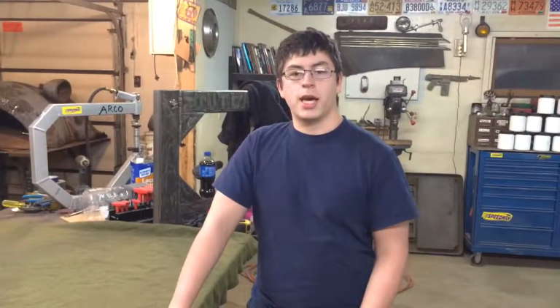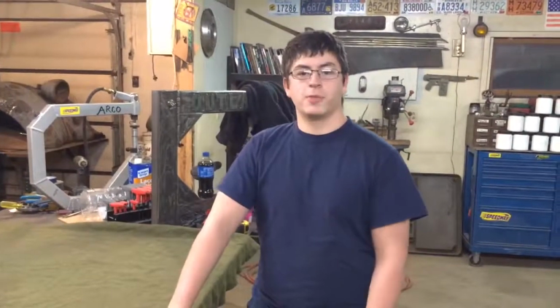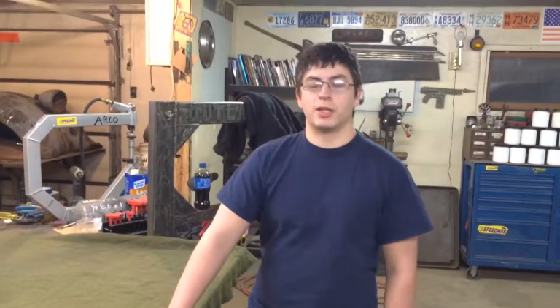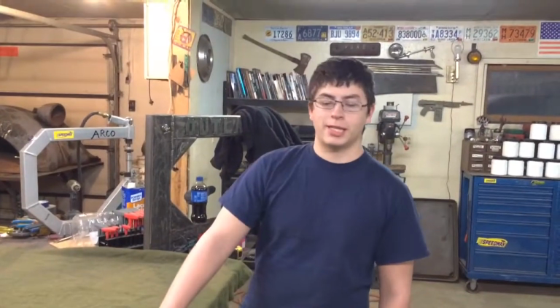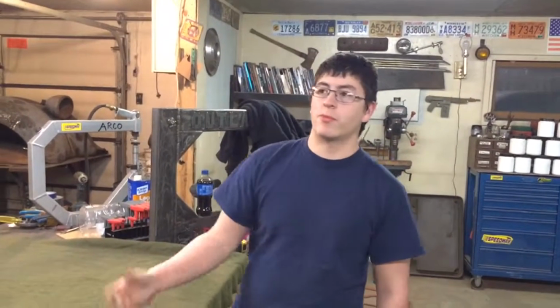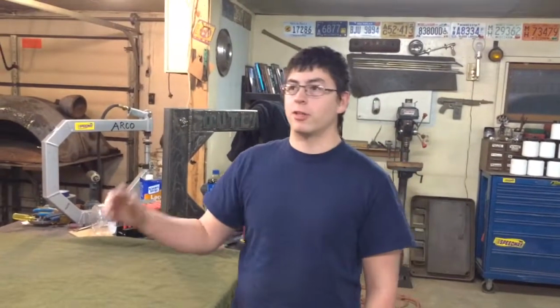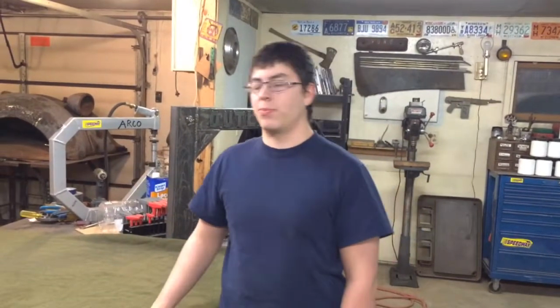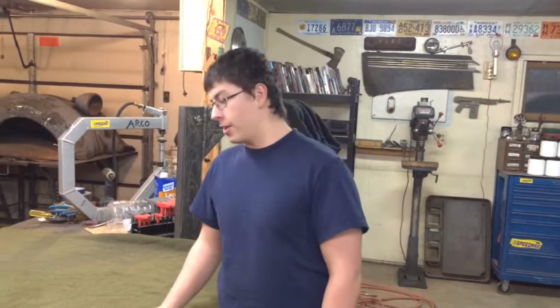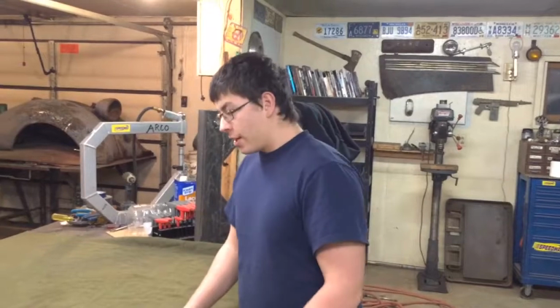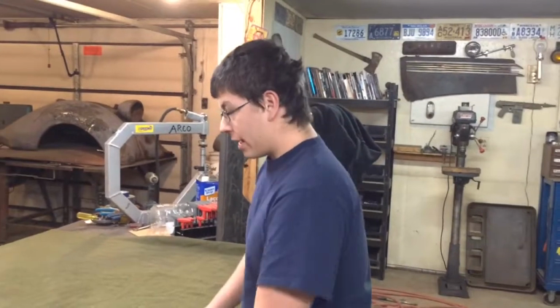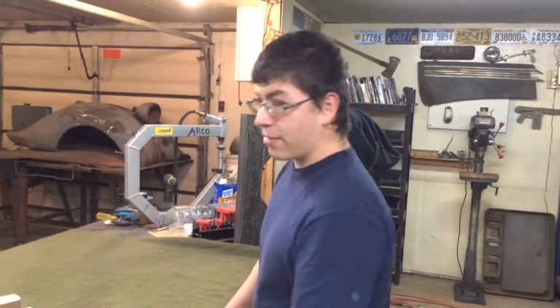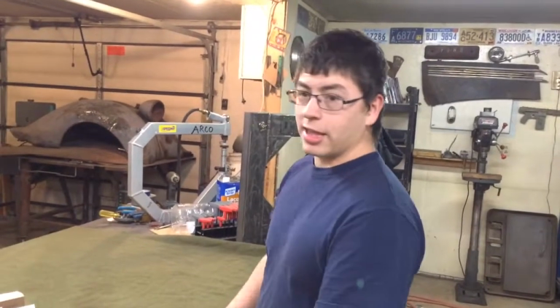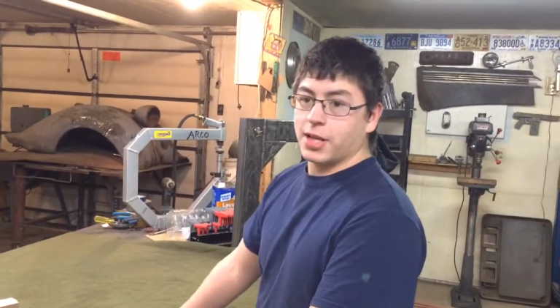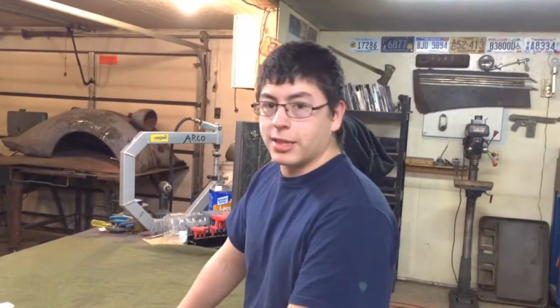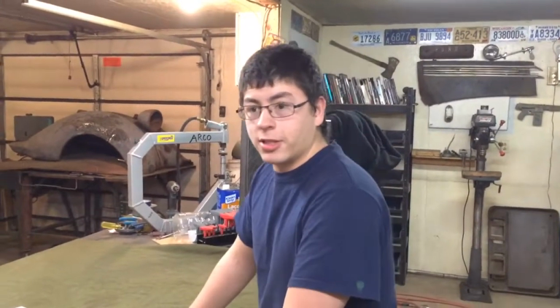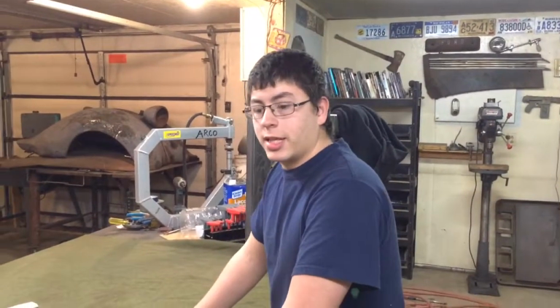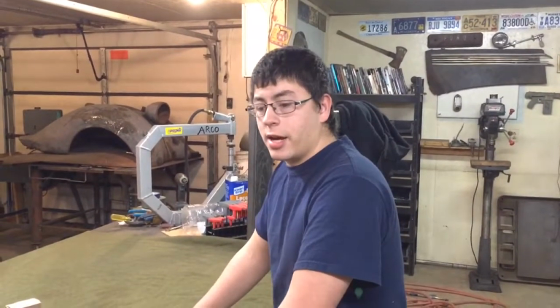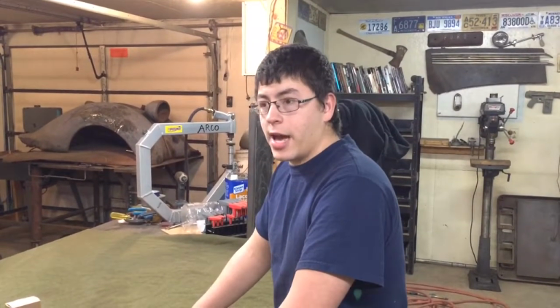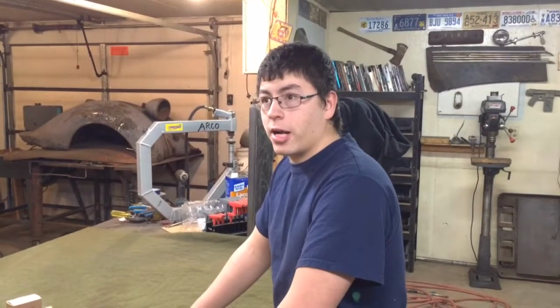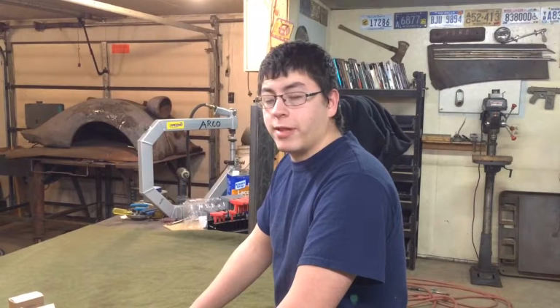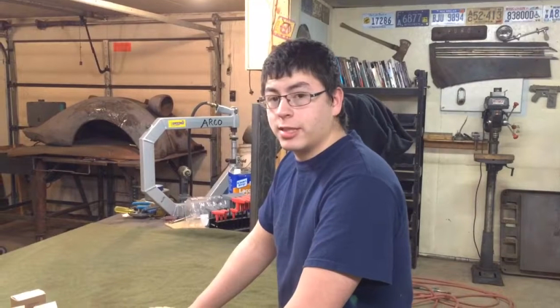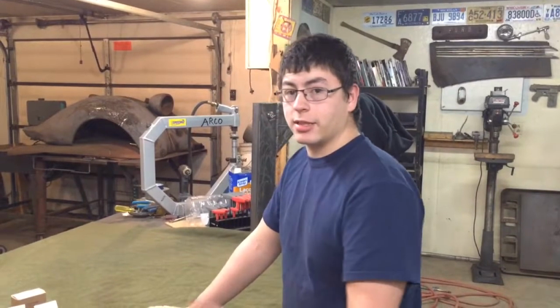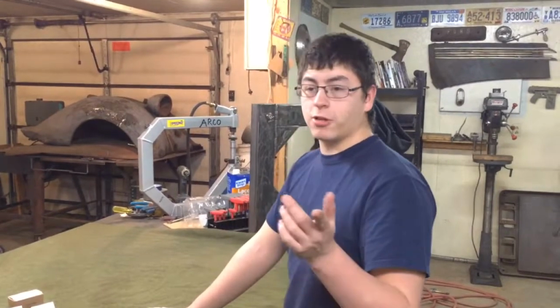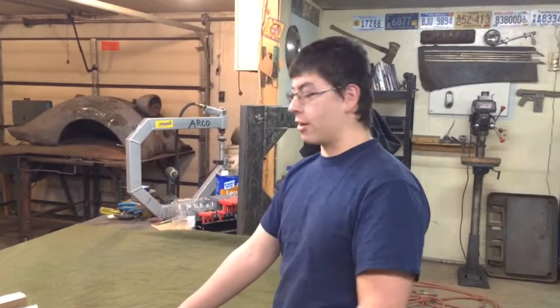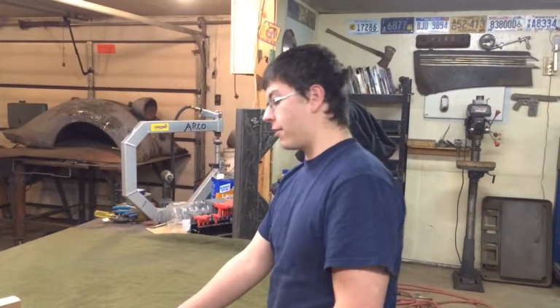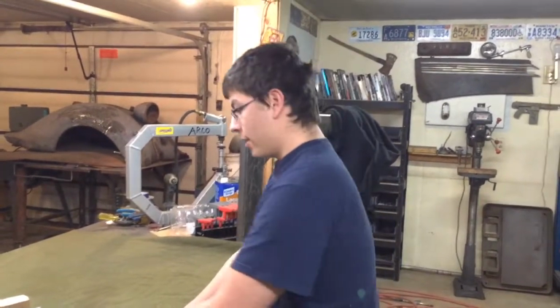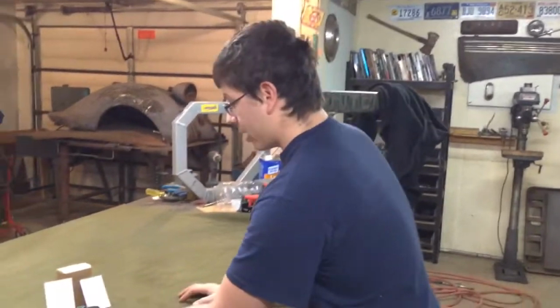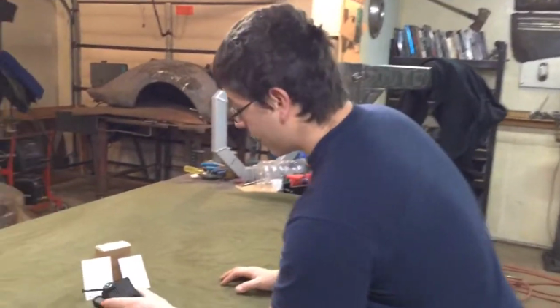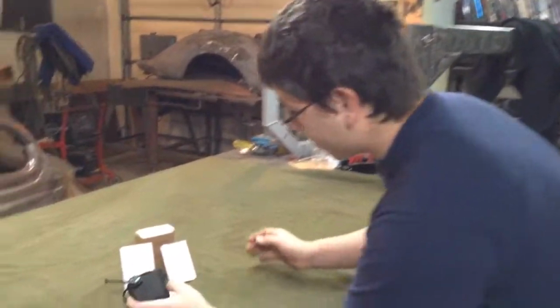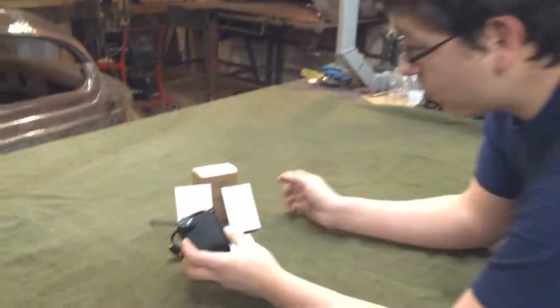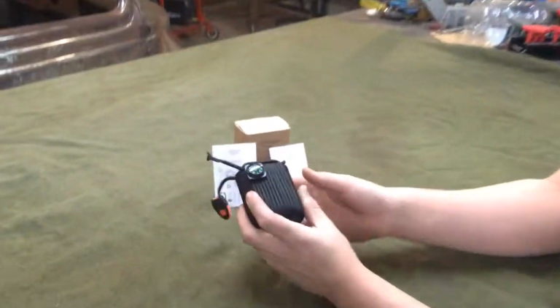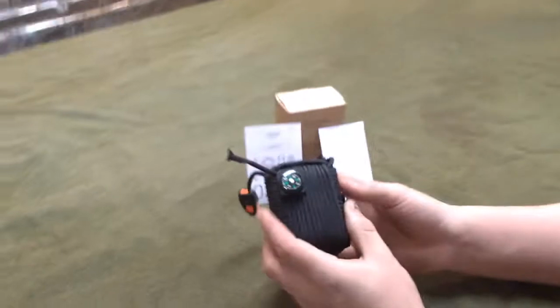Hey YouTube, this is Michael back at NAMM. We're out in the shop, and if you saw my last video it was about the Friendly Swede hand-crankable flashlights — go check it out if you haven't. And now I have the Friendly Swede survival pod.